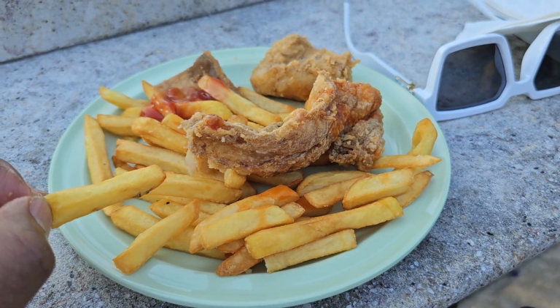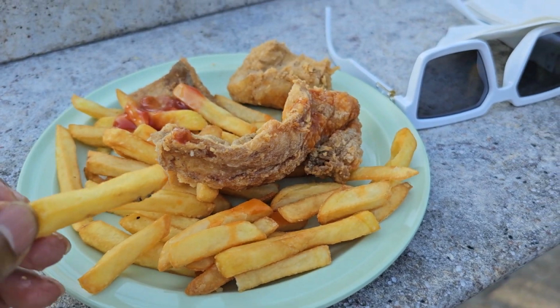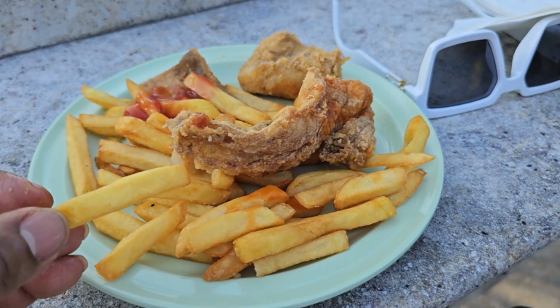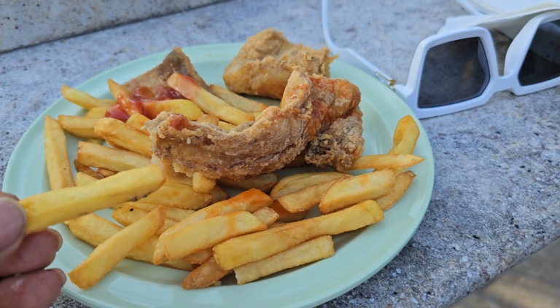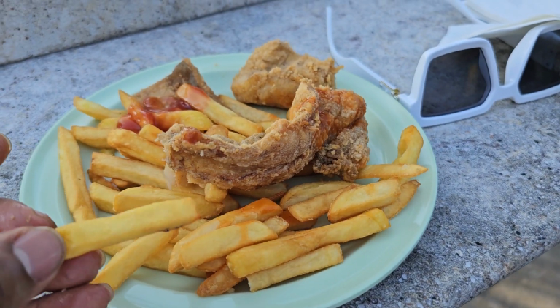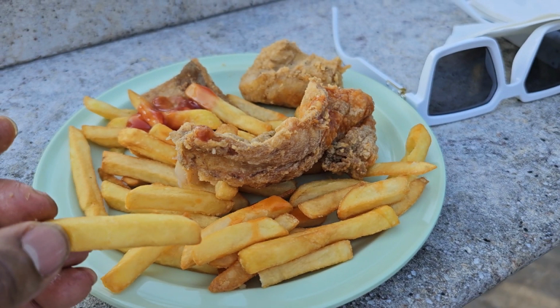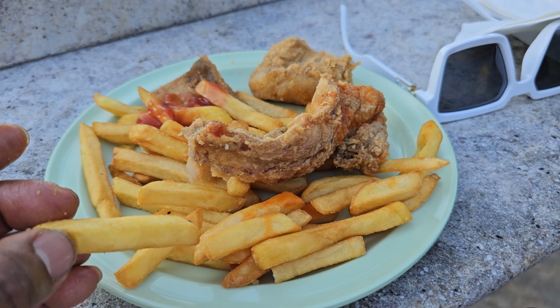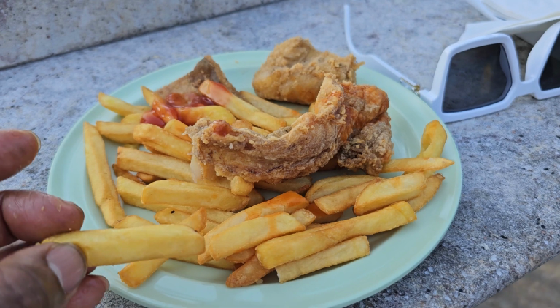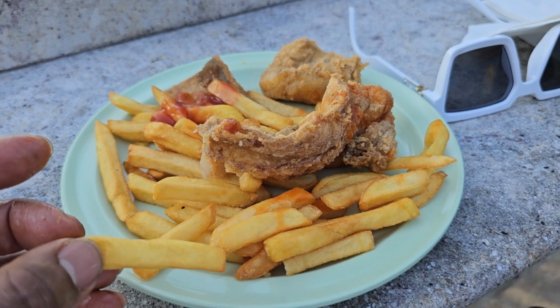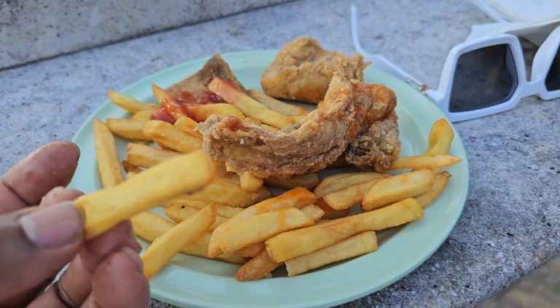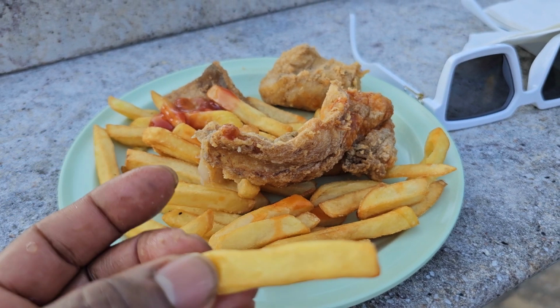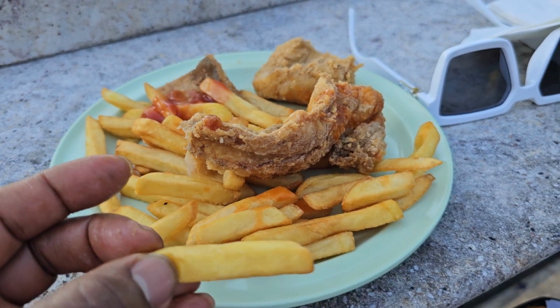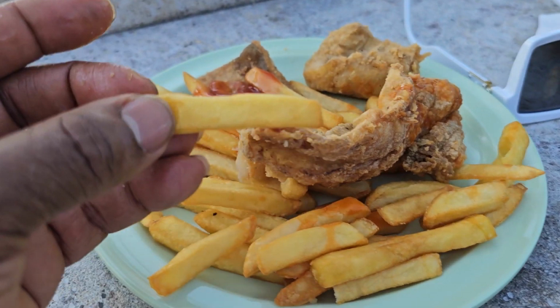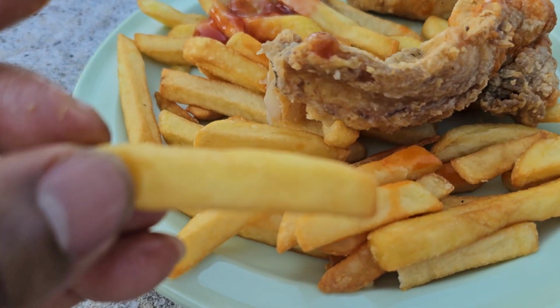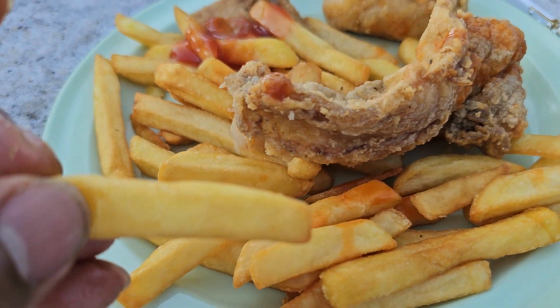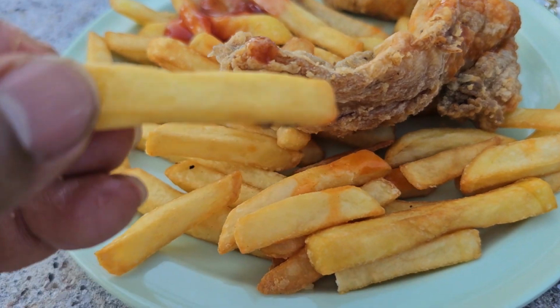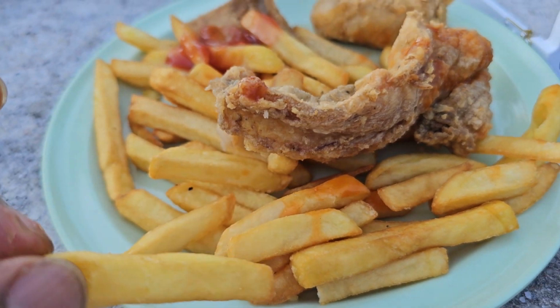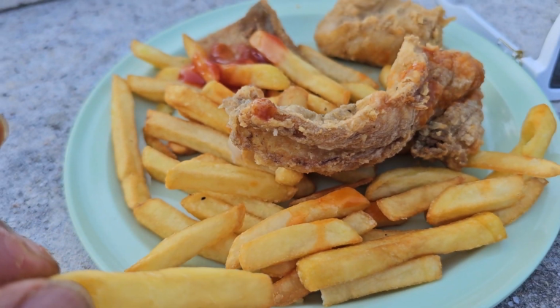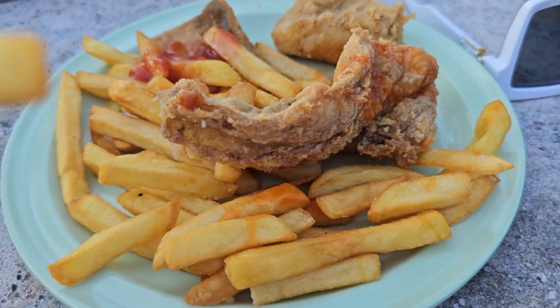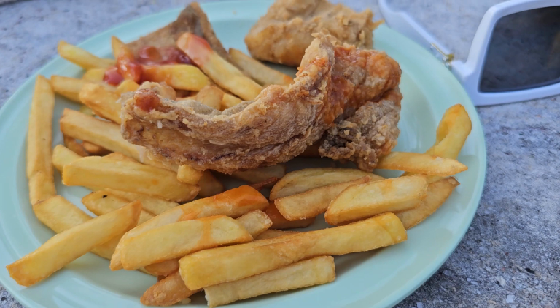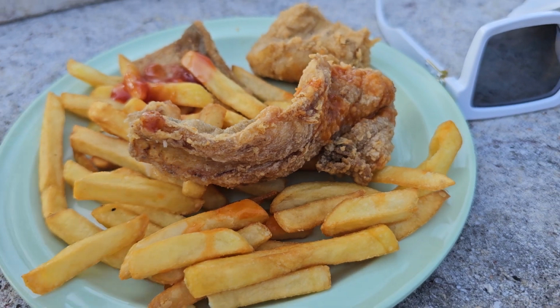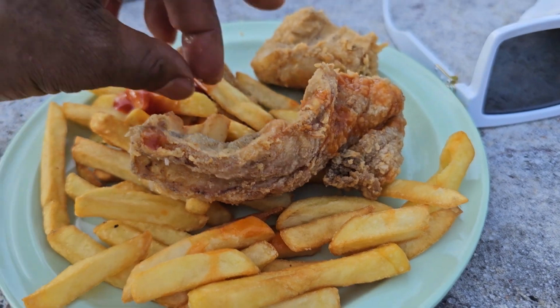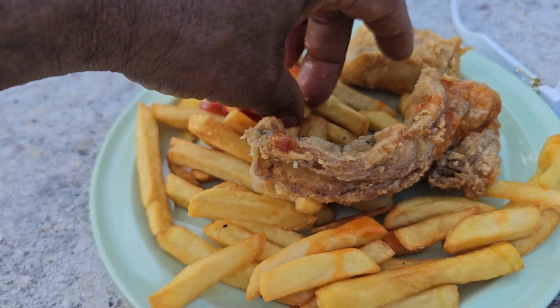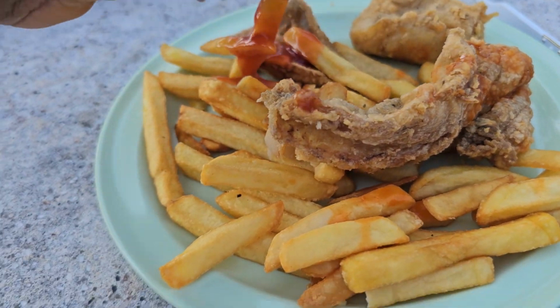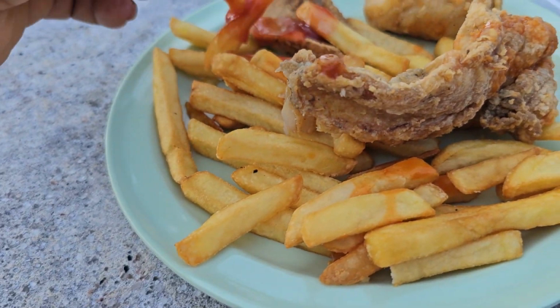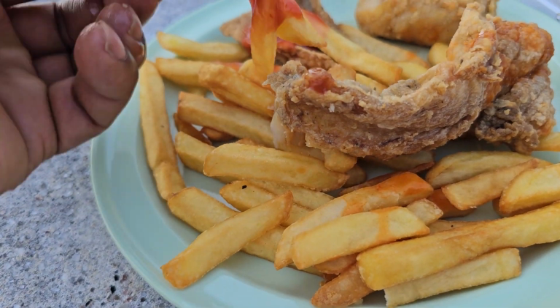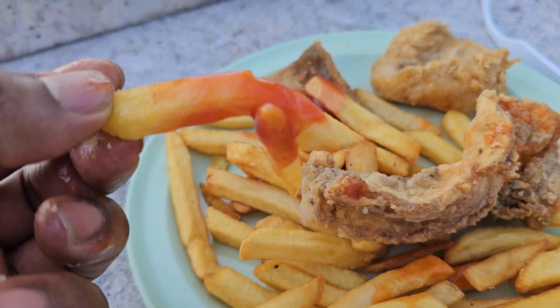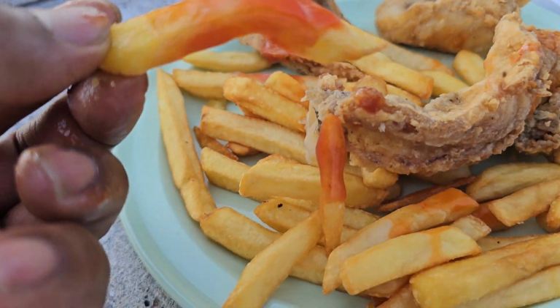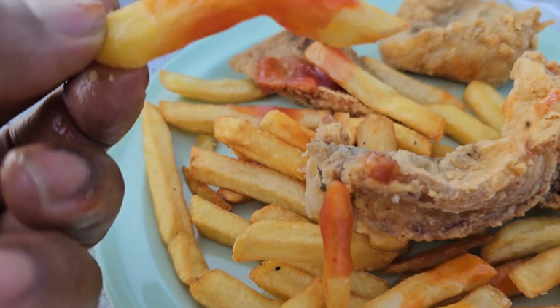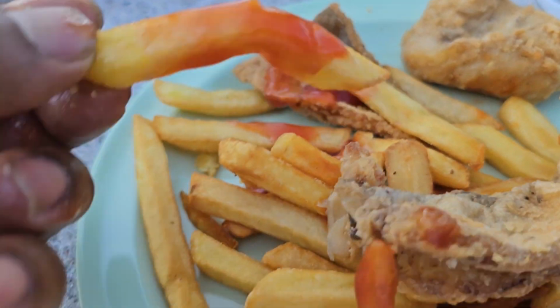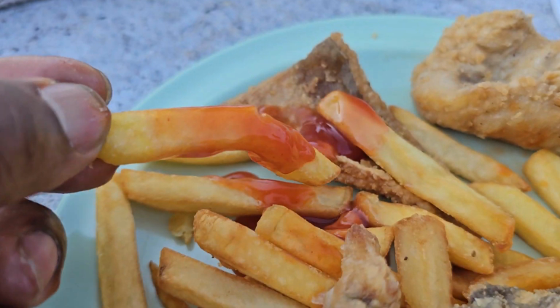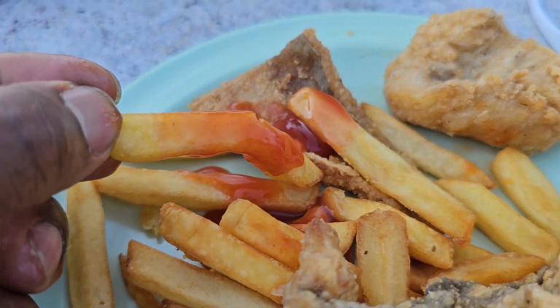This is my Jamaican fish and chips here at the Holiday Inn Resort, all inclusive, Montego Bay, Jamaica. I'm having the Jamaican fish and chips. And I have pepper sauce mixed with tomato ketchup.